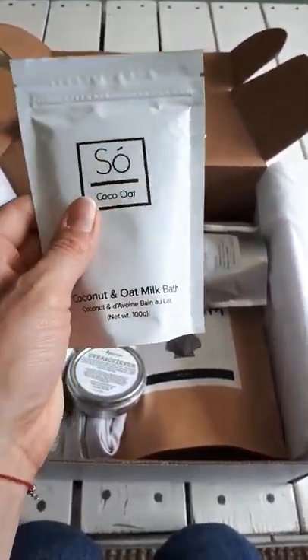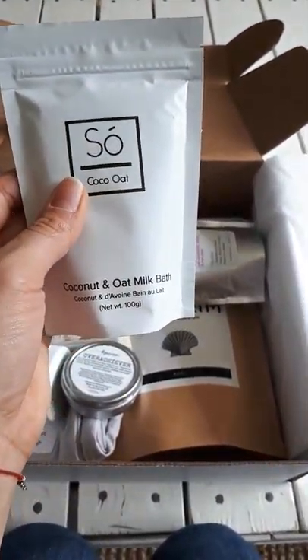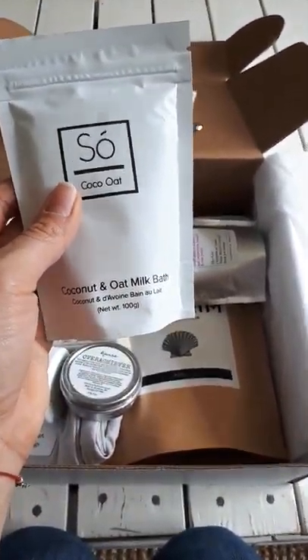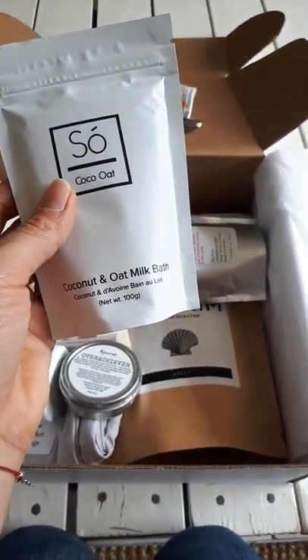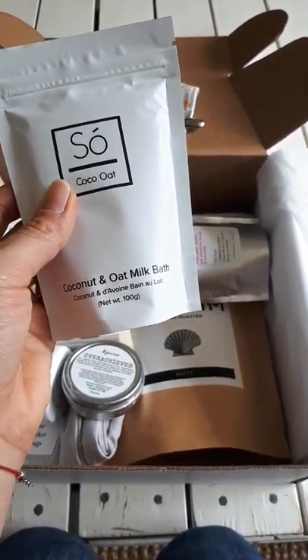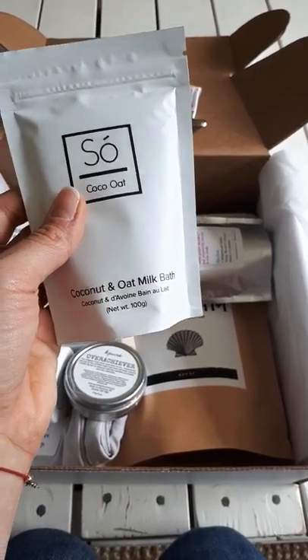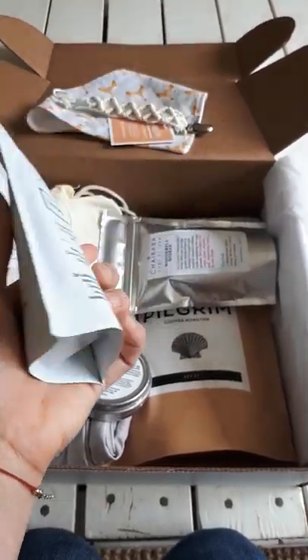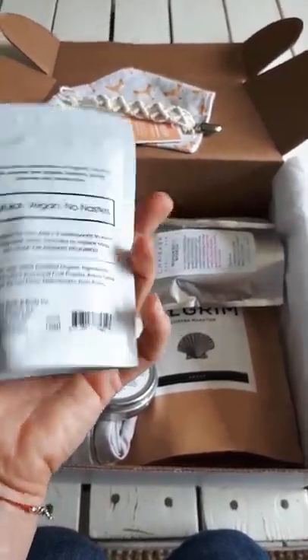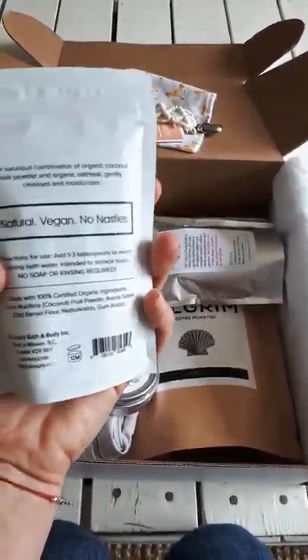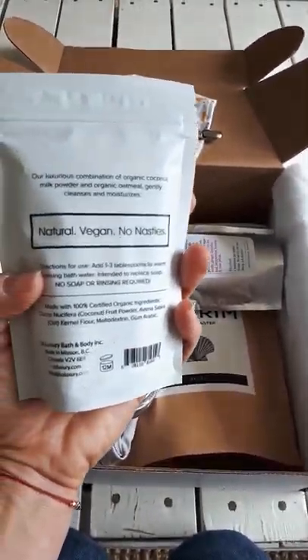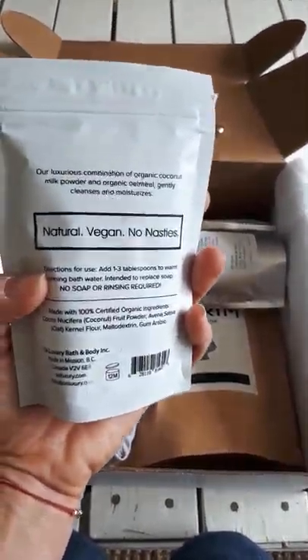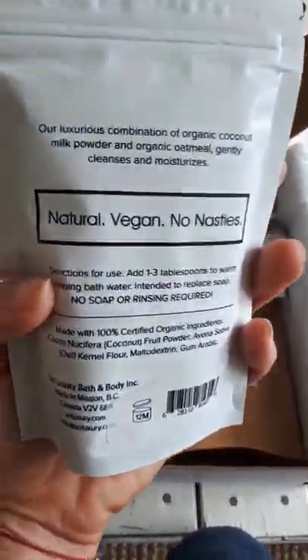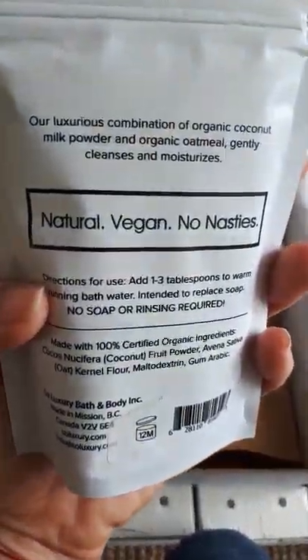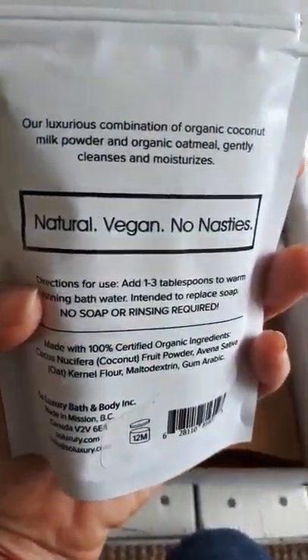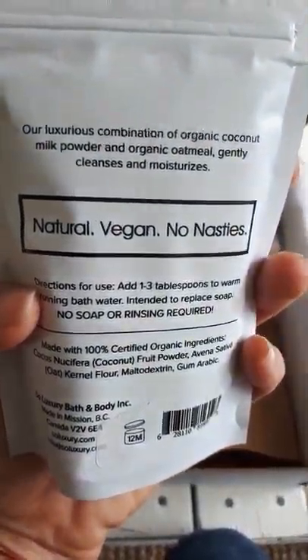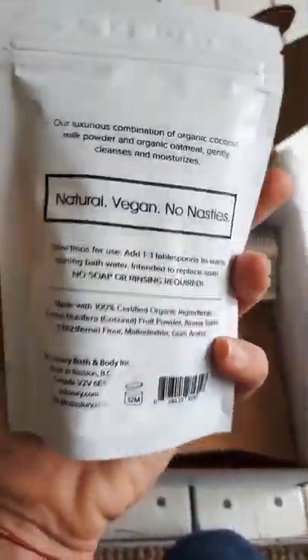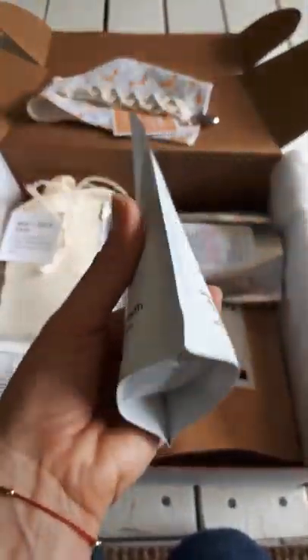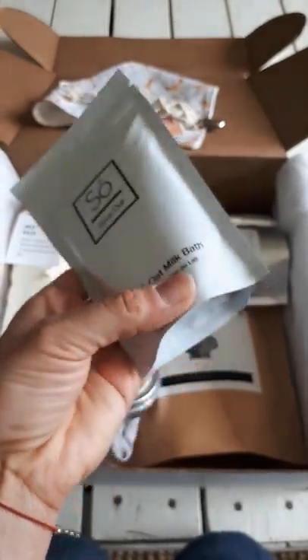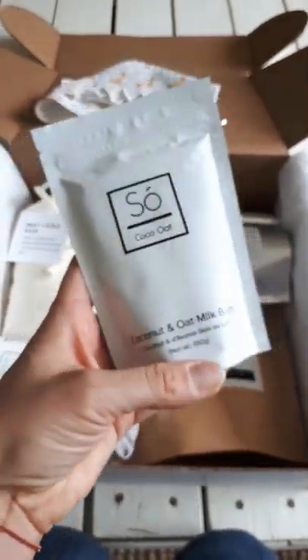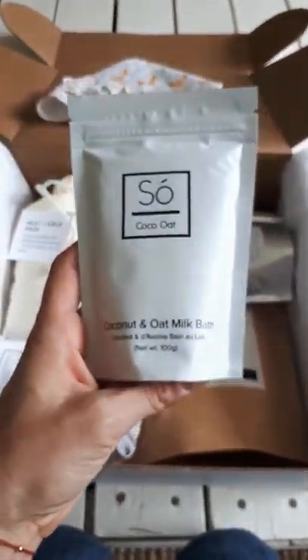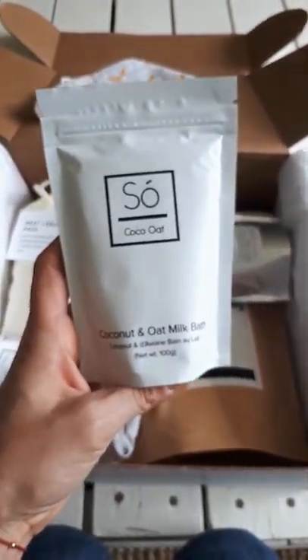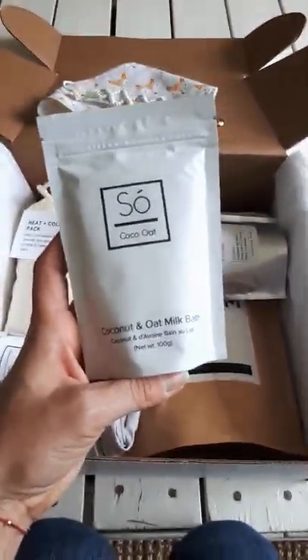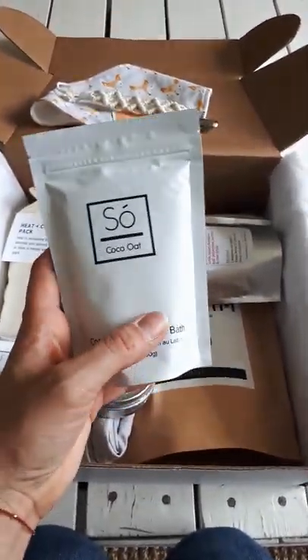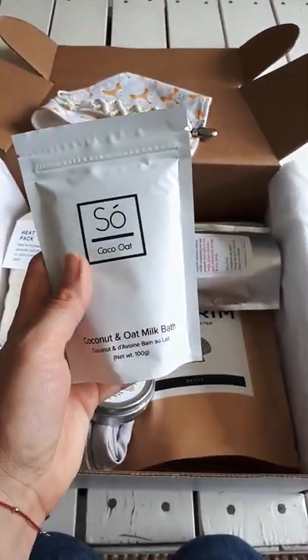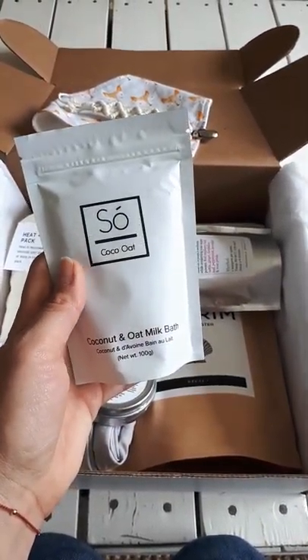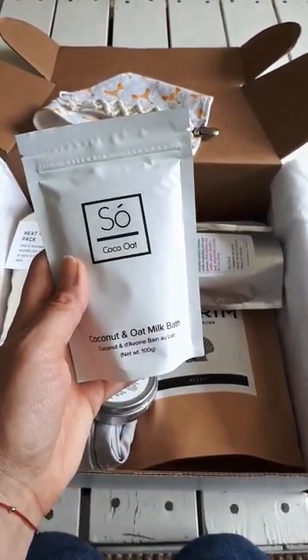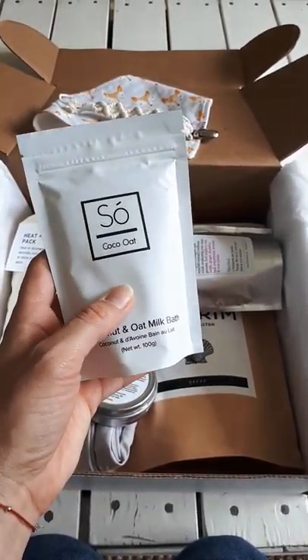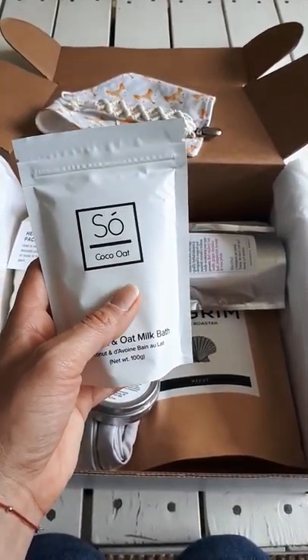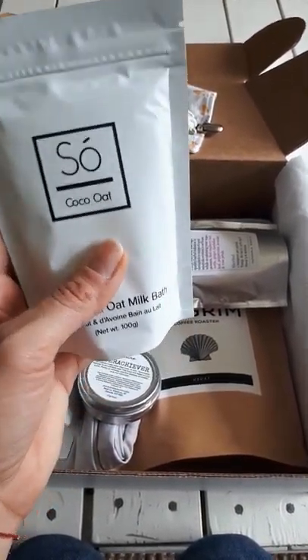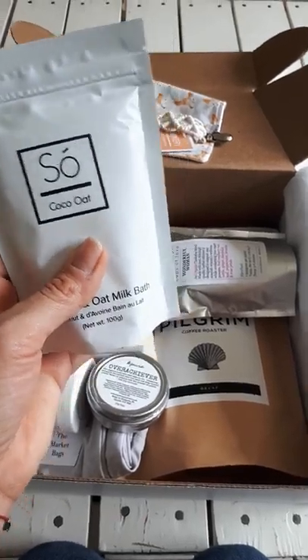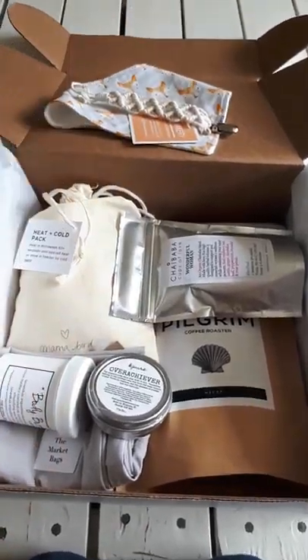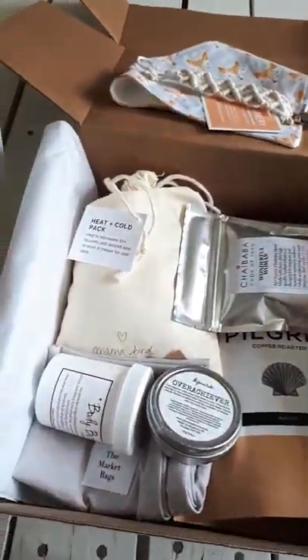Luxury makes this coconut and oat milk bath, and some of my clients have used it and love it. It's natural, vegan, no nasties — perfect for baby skin, for eczema, and baby rashes. Really good product.